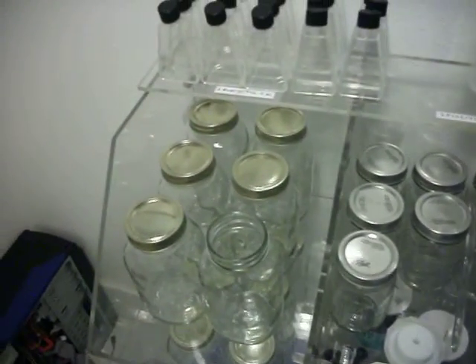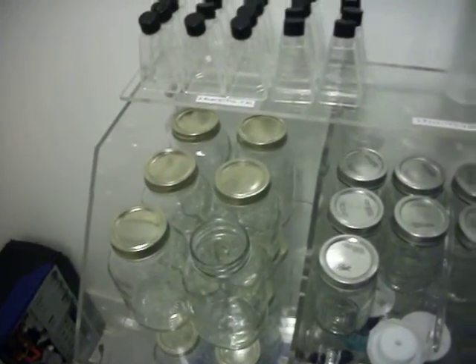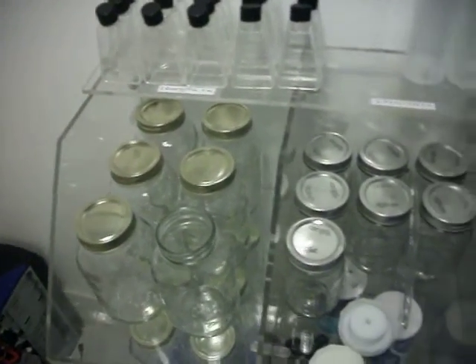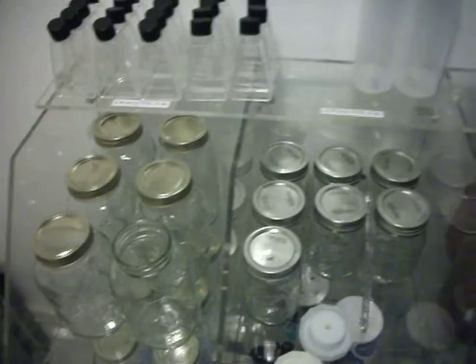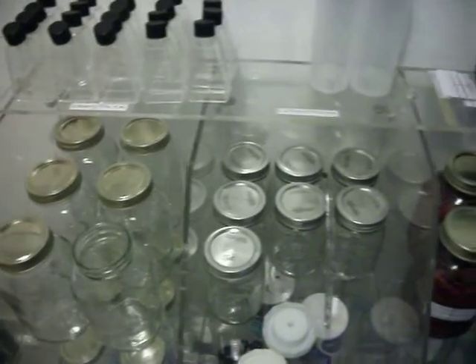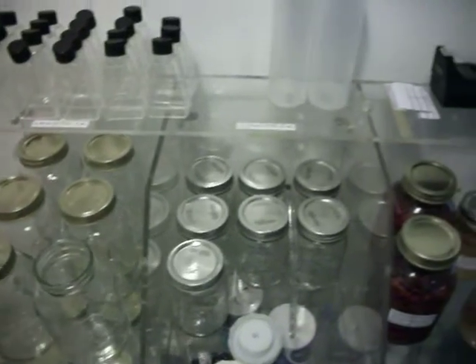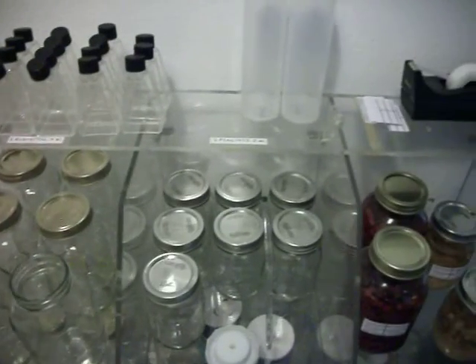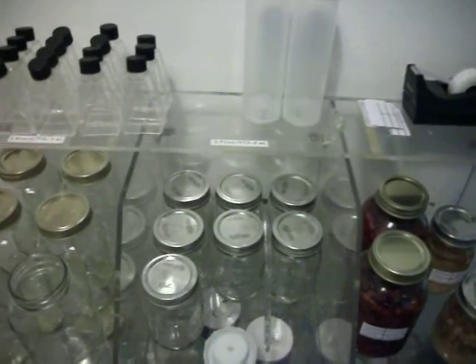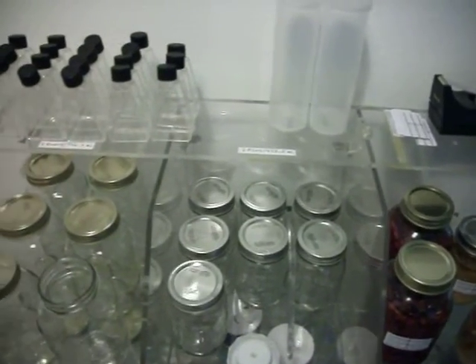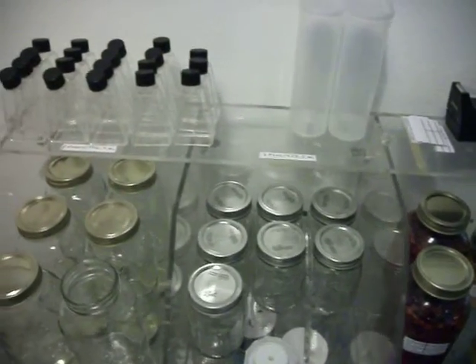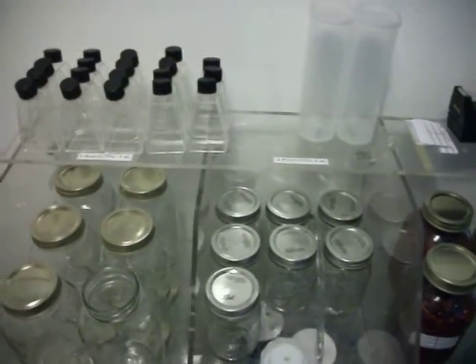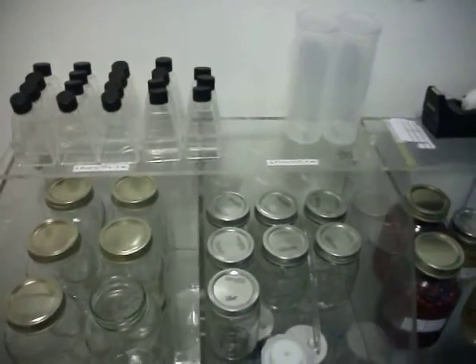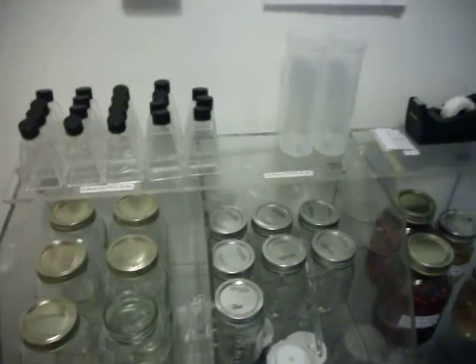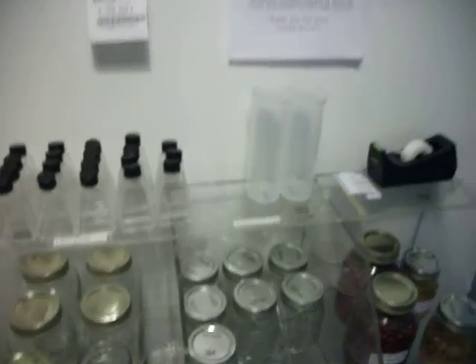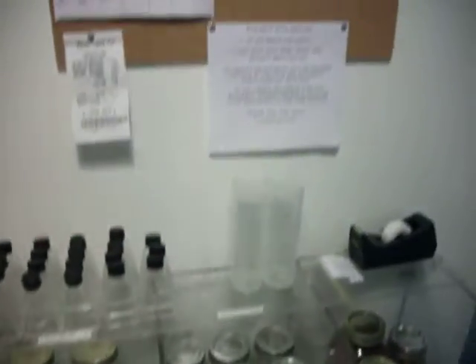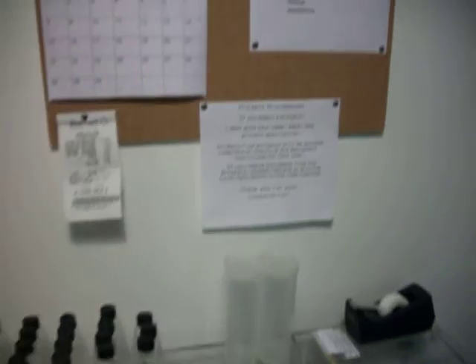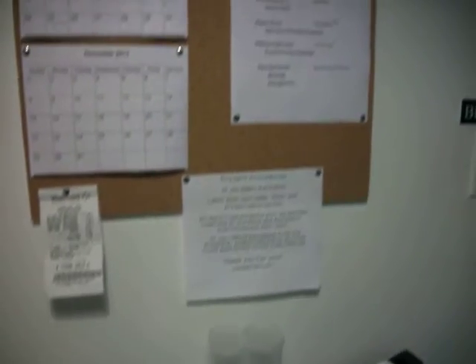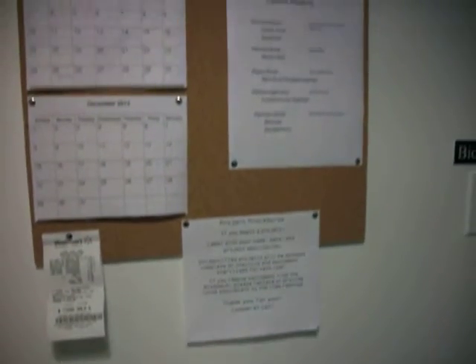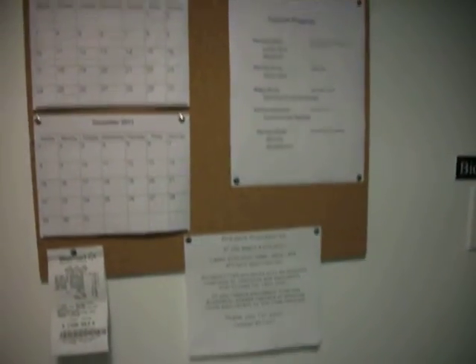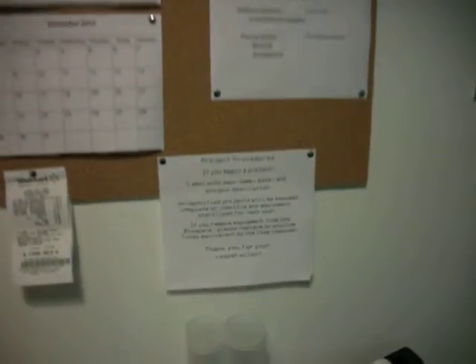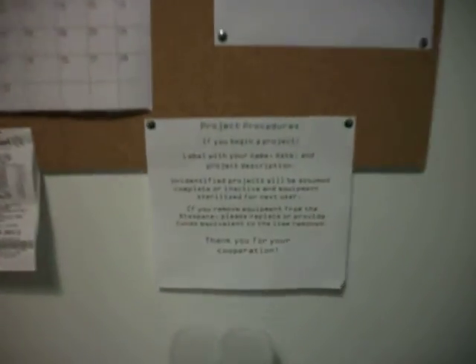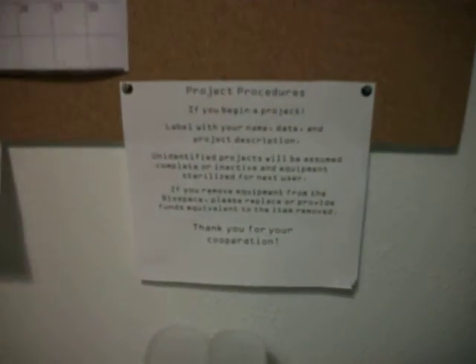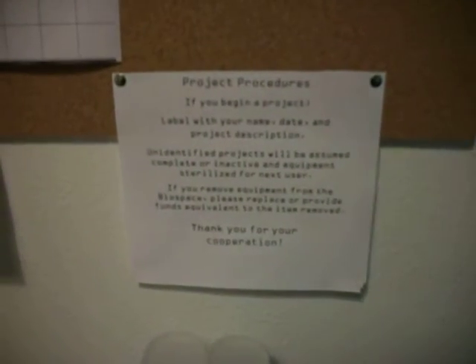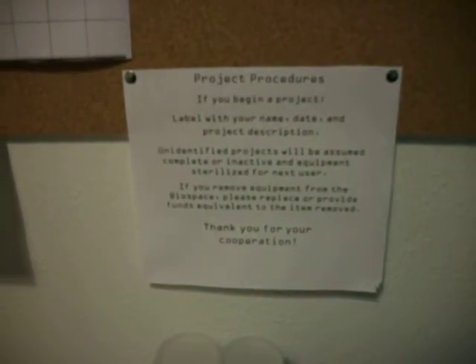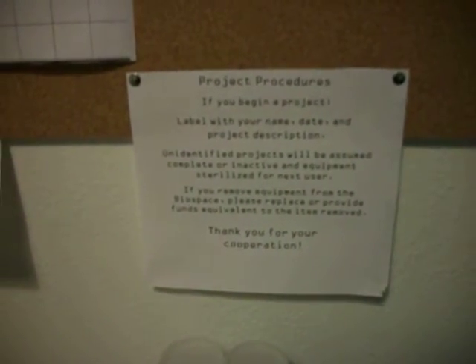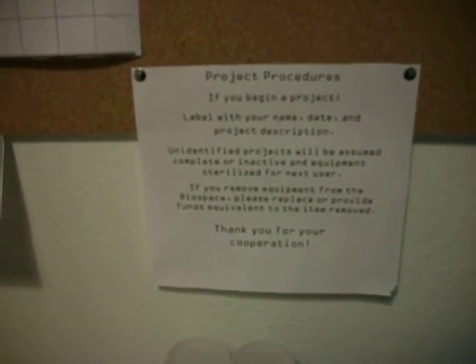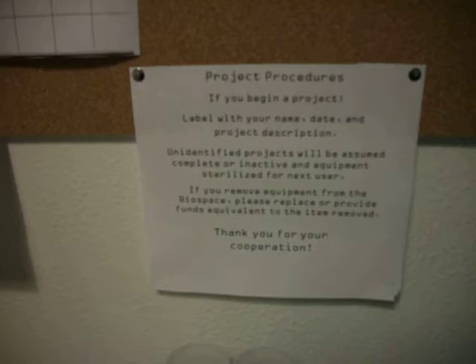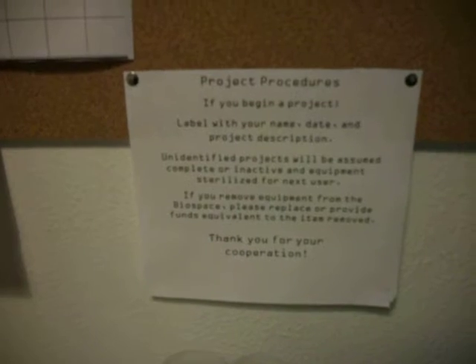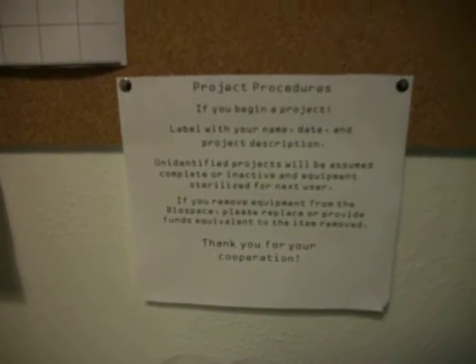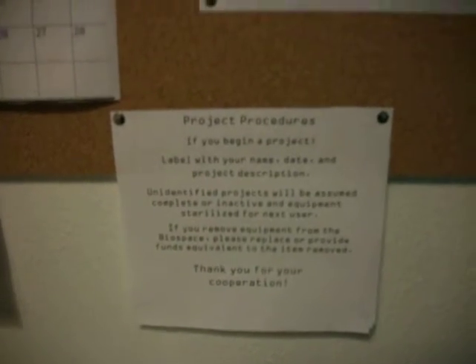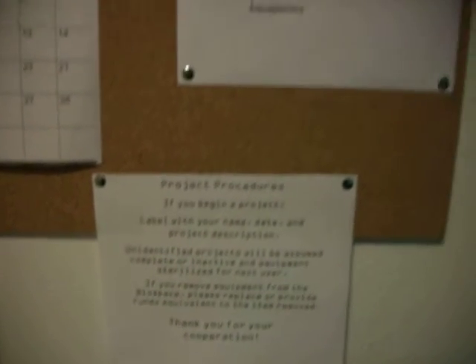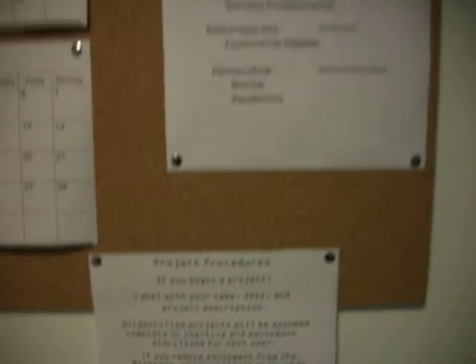We have quart jars and pint jars — 946 milliliter and 473 milliliter respectively, if you want to go metric. Some information on our procedures: if you begin projects, label with your name, date, and so on, like we have done already.